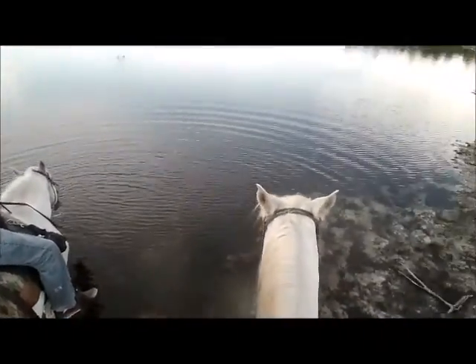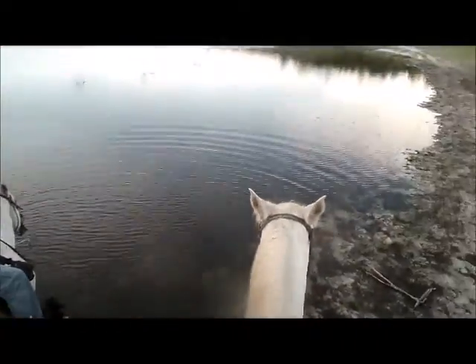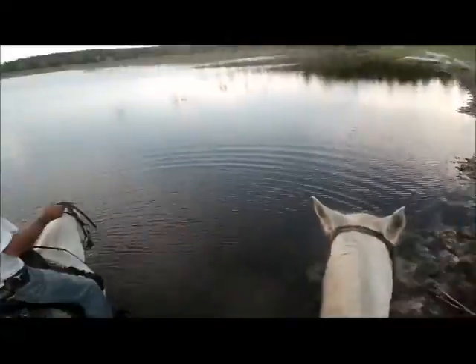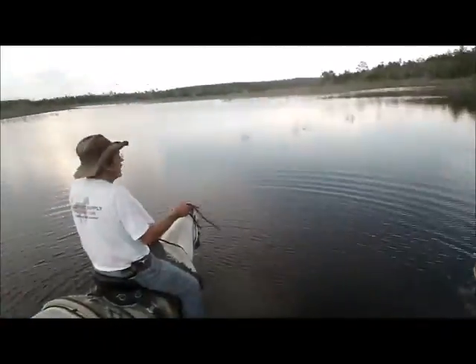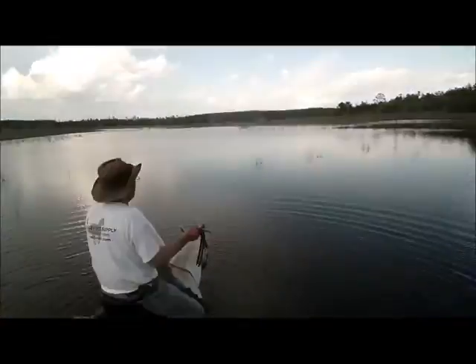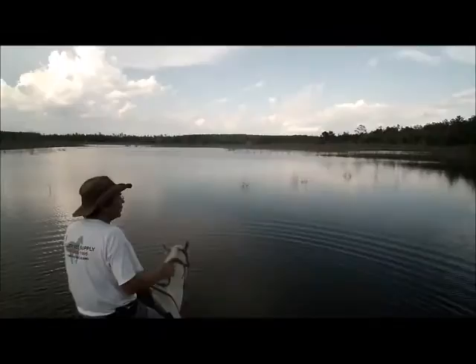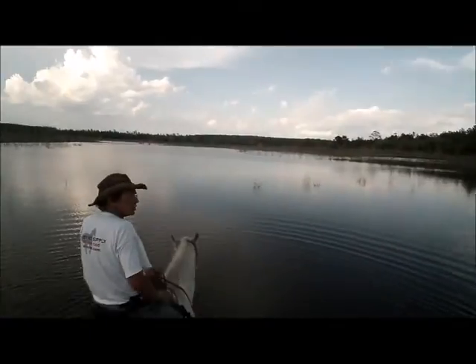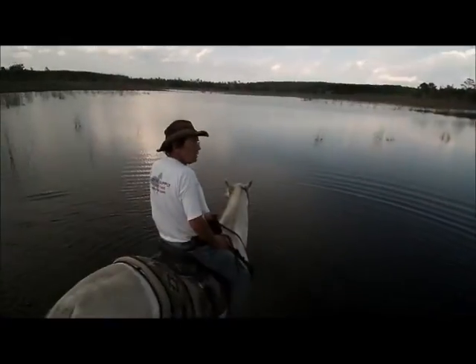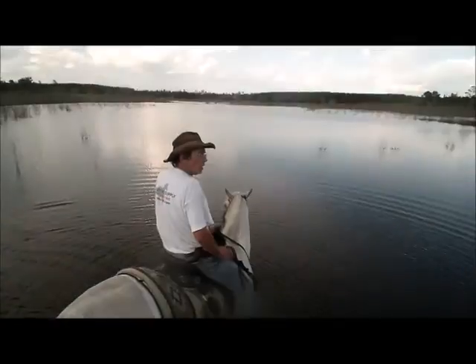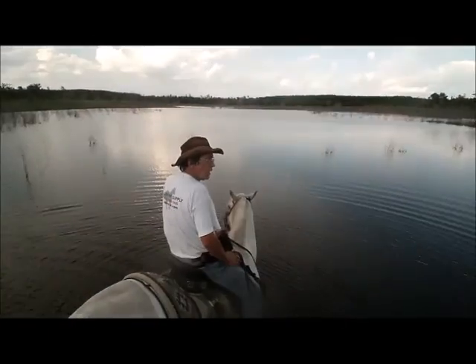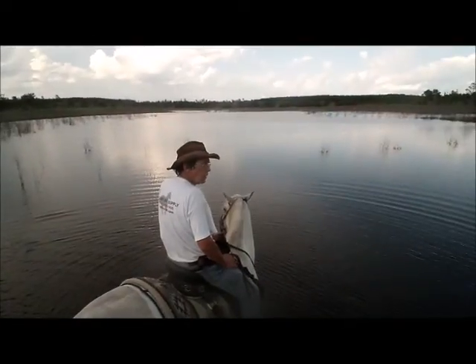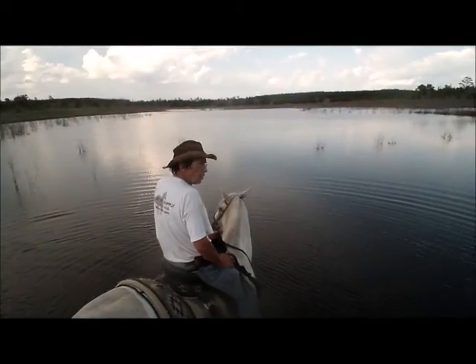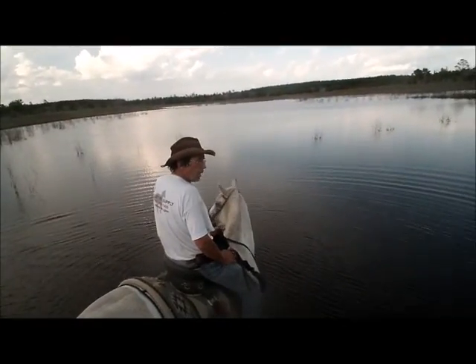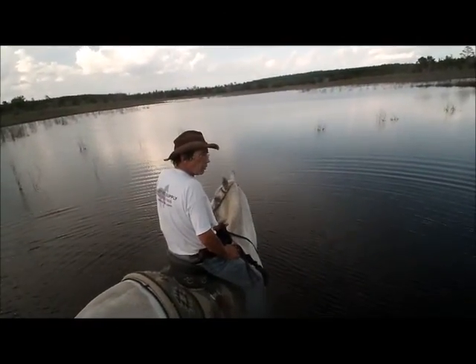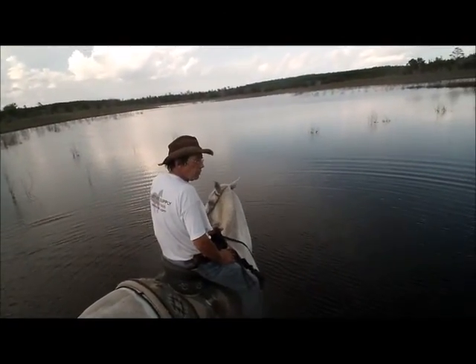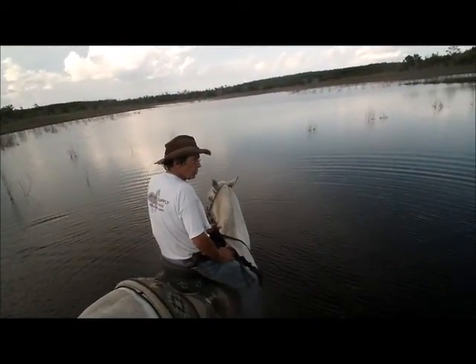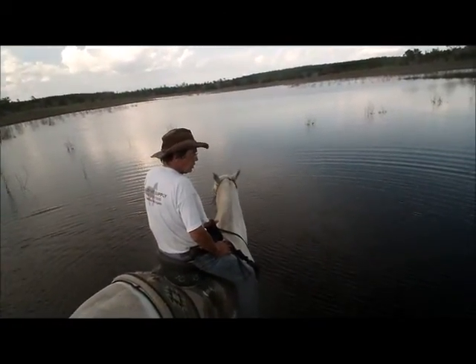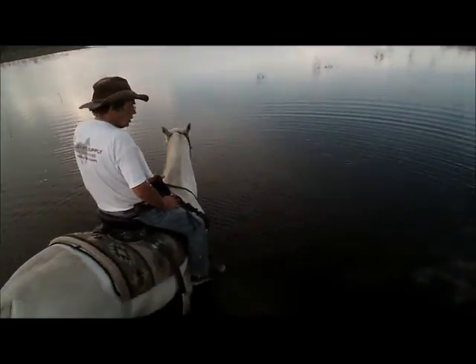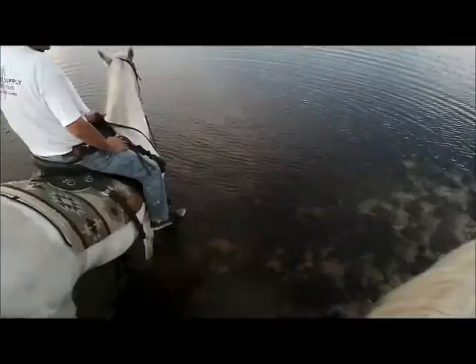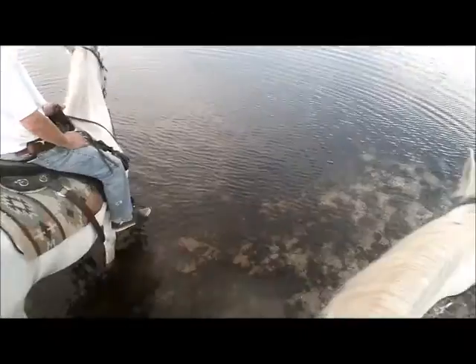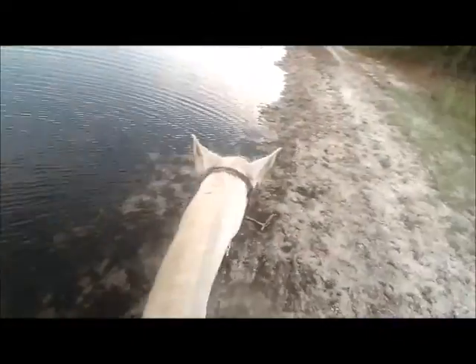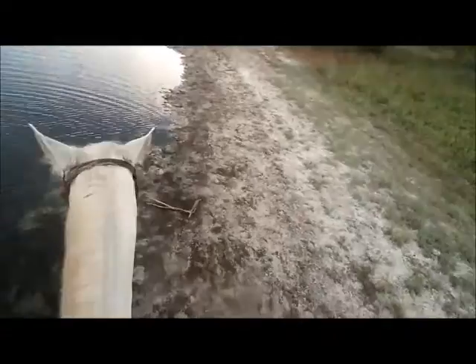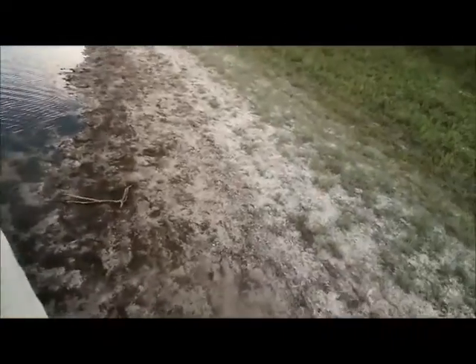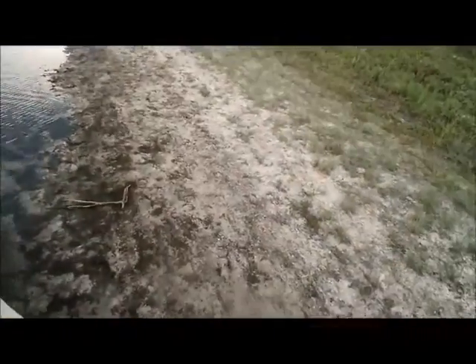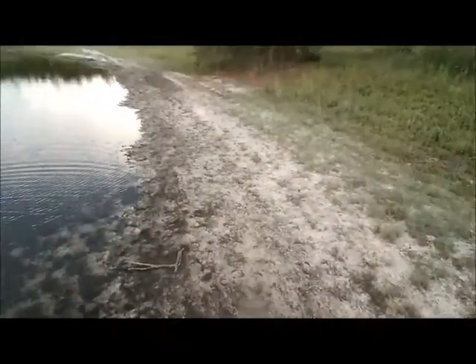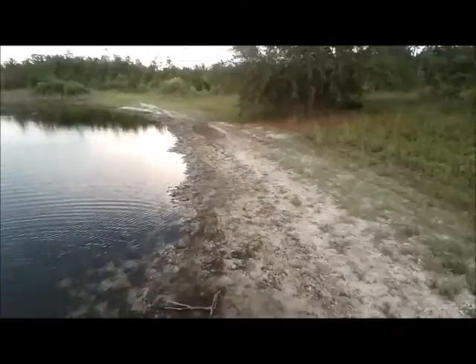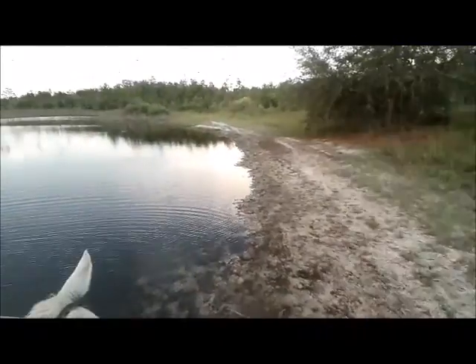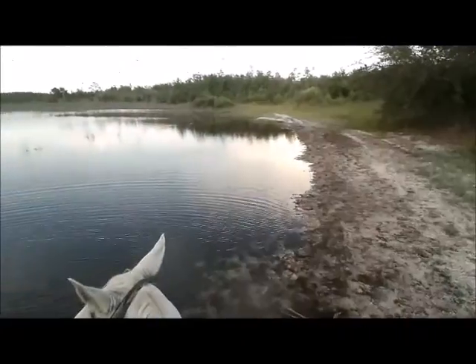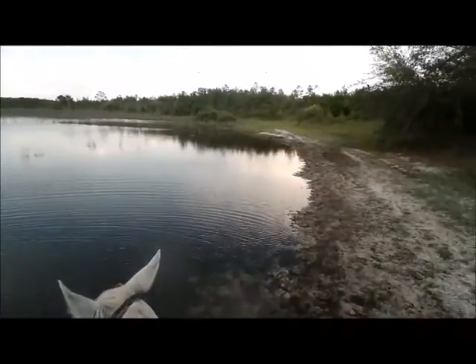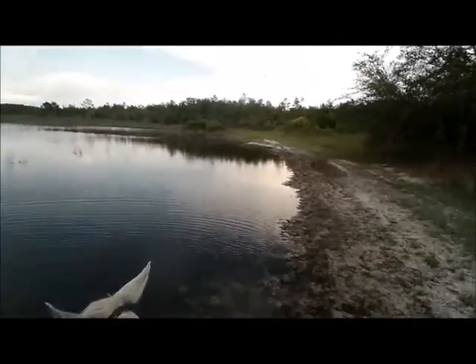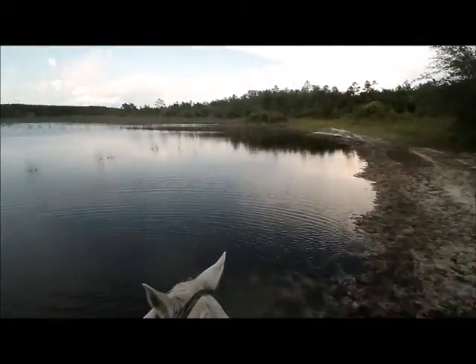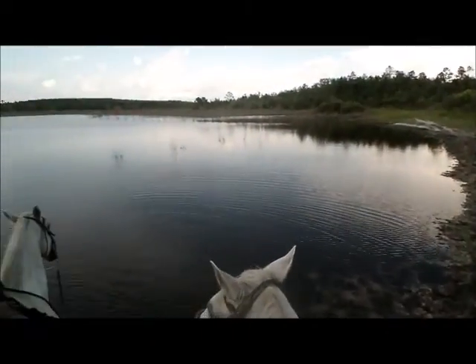This white sand around here is the same white sand they've got on Panama City Beach. It's just not quite as white because of the organic material that's in it.